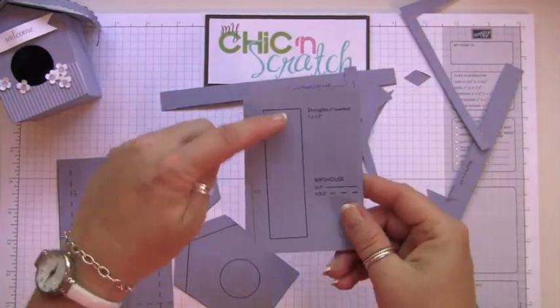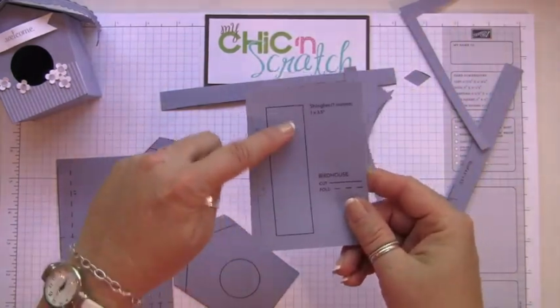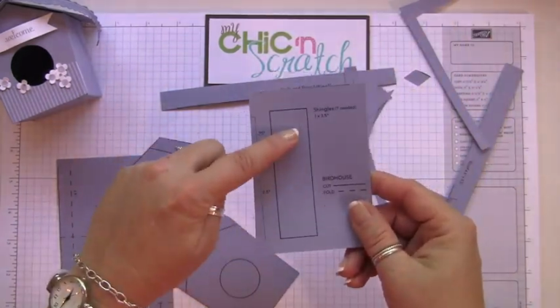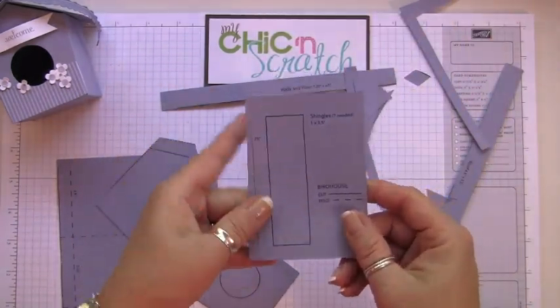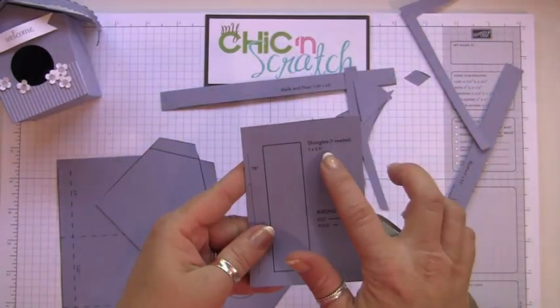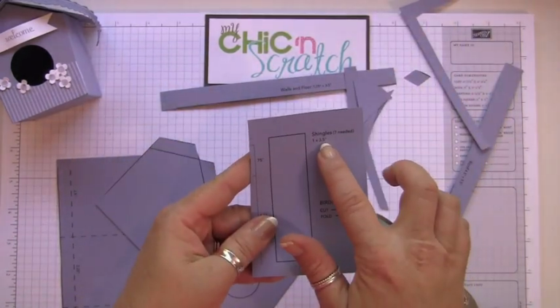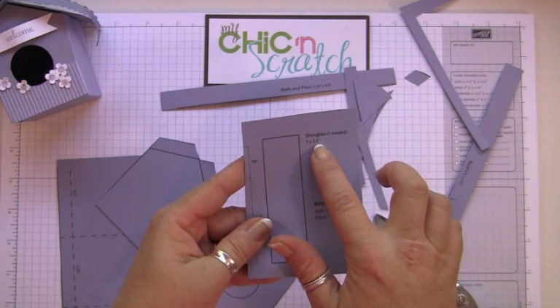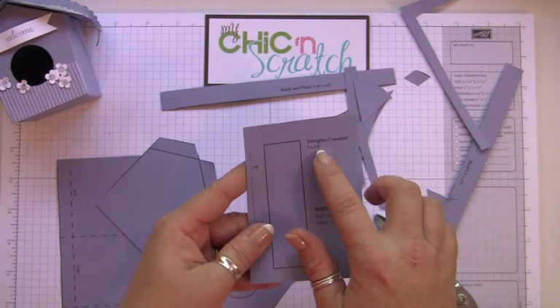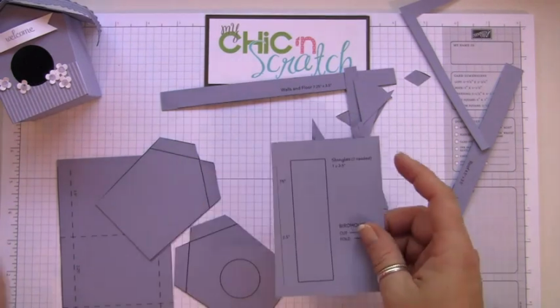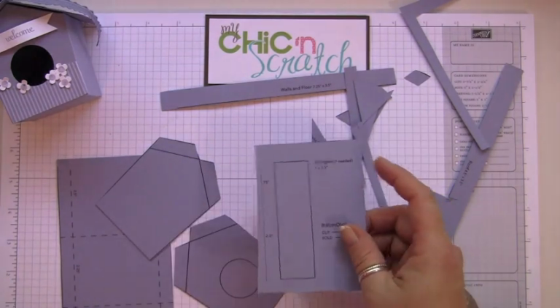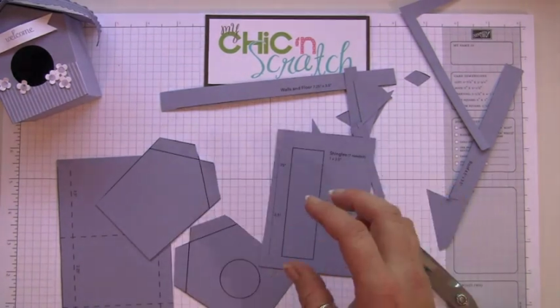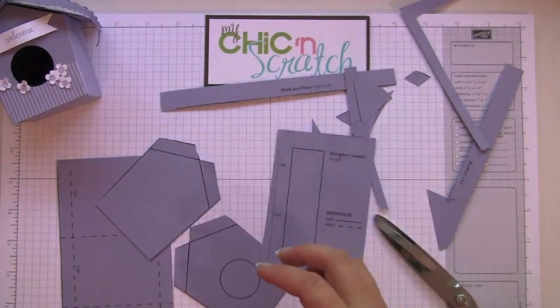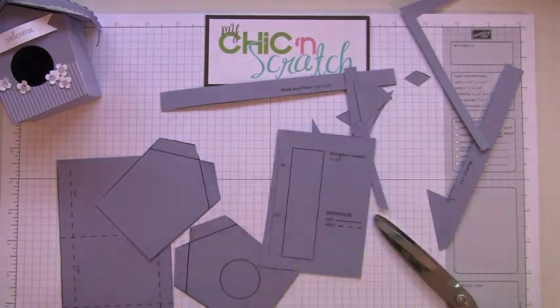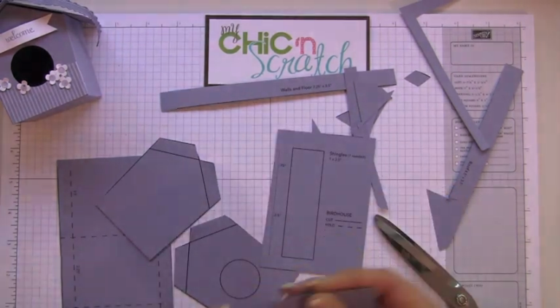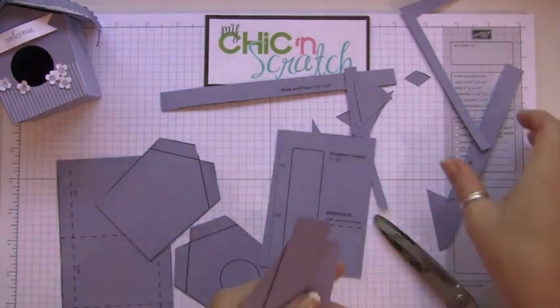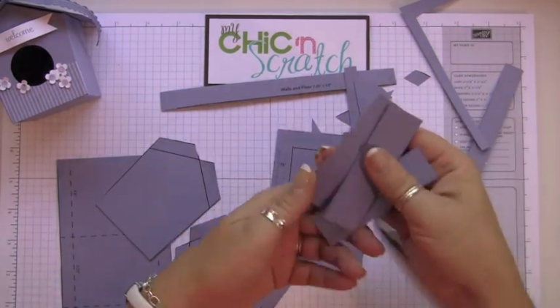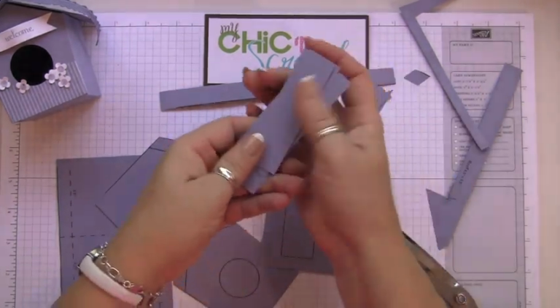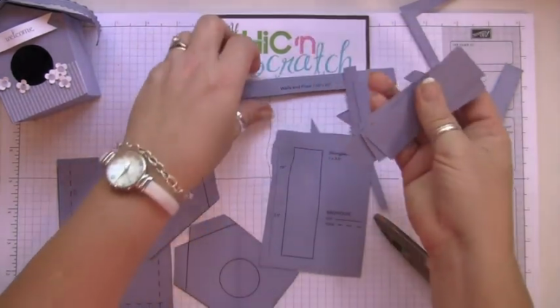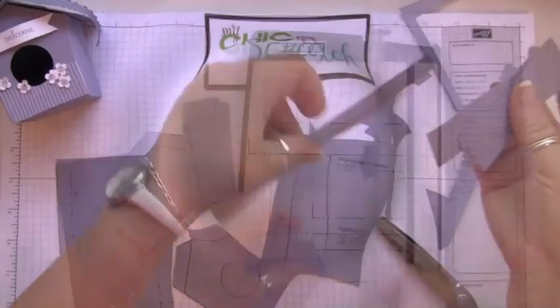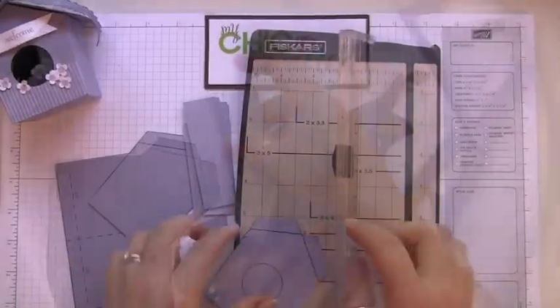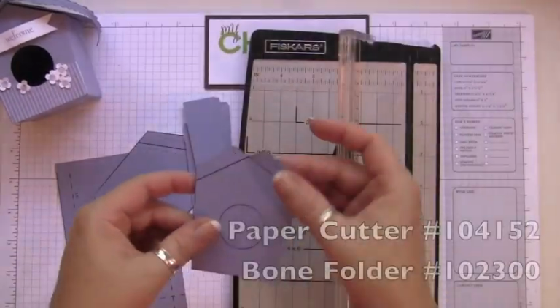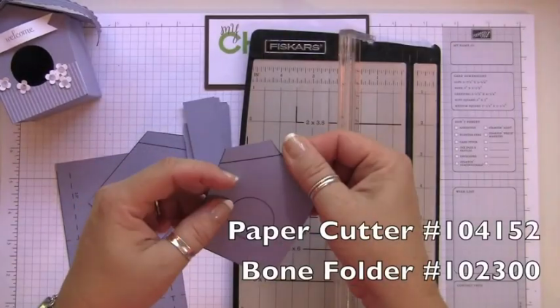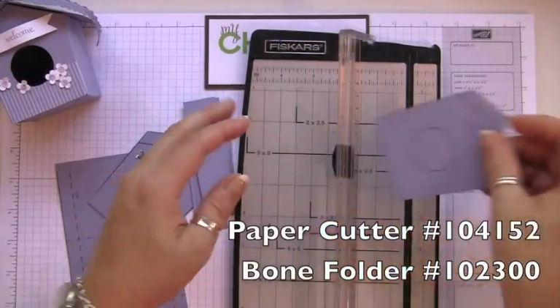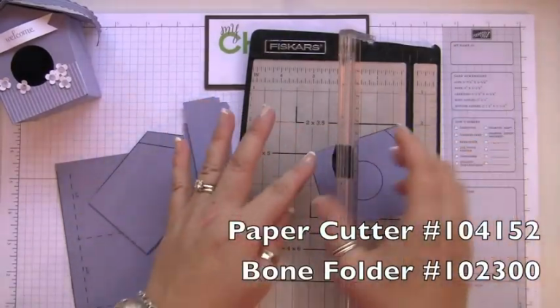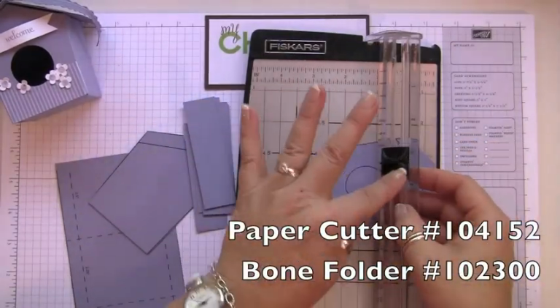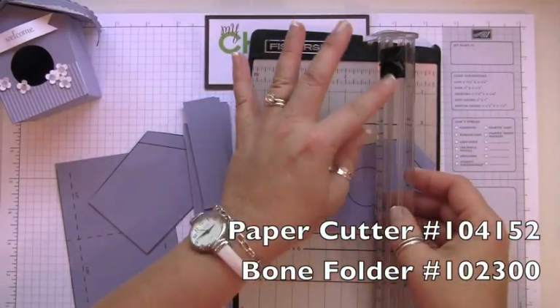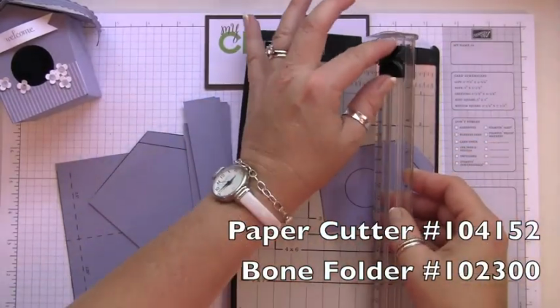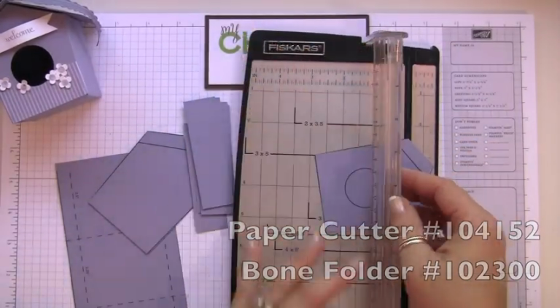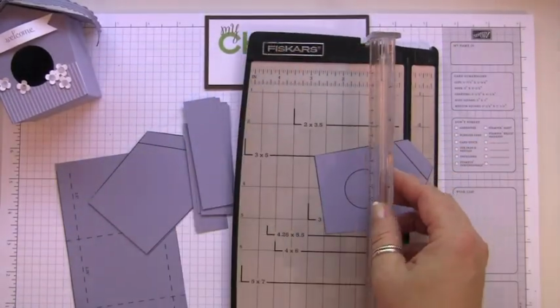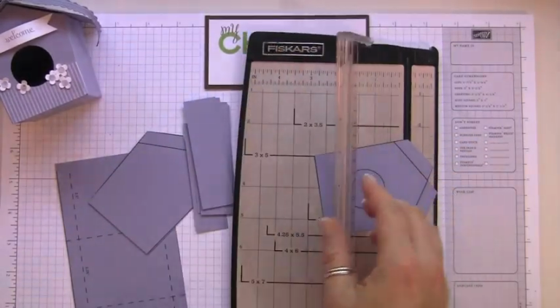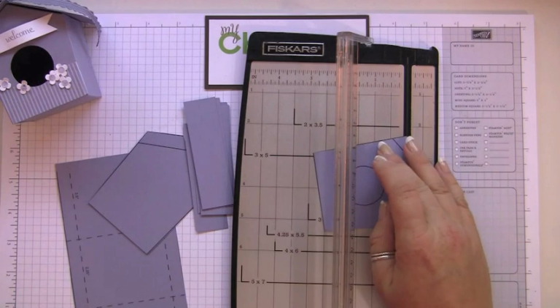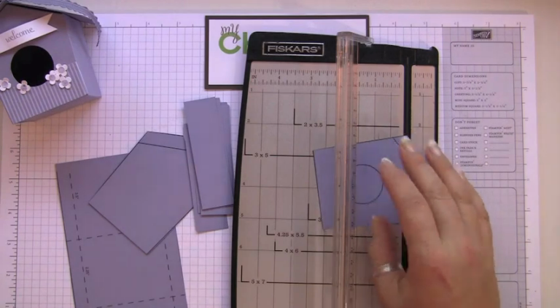As for the shingles, you're going to need seven of these — they measure three and a half by one inch, and I've gone ahead and cut those out. I want to see exactly where I'm scoring, so I'm not going to use the black blade; I'm going to use the bone folder.